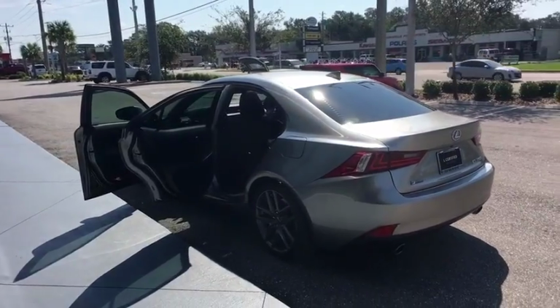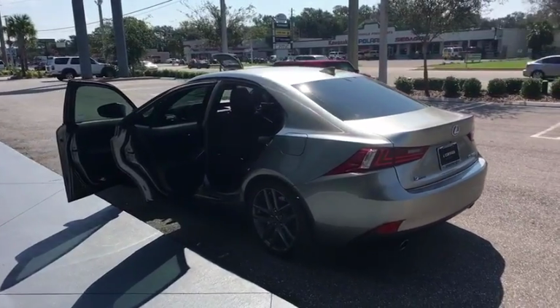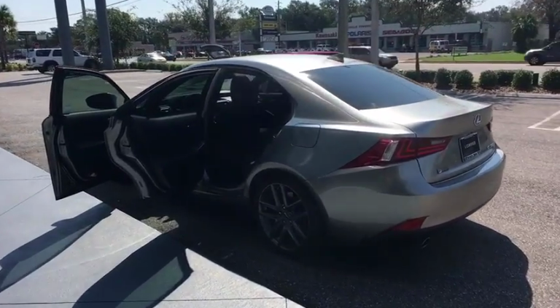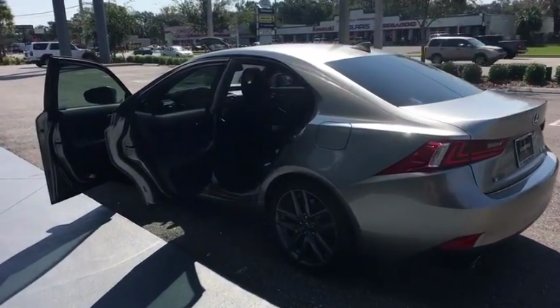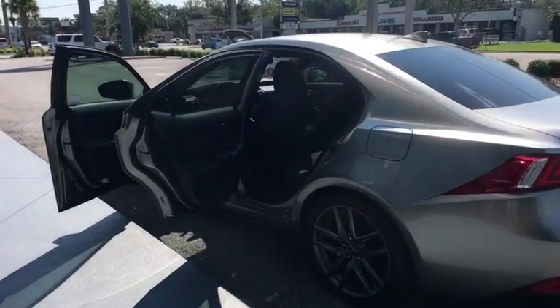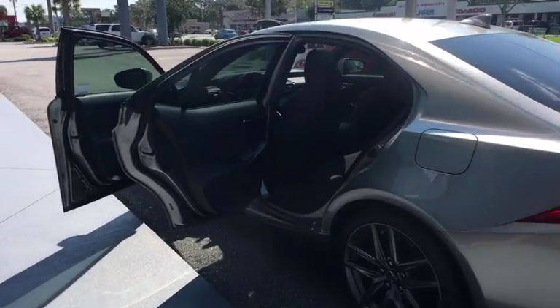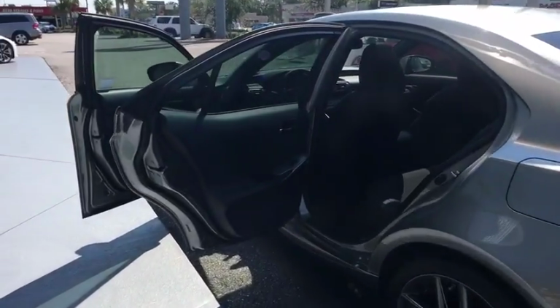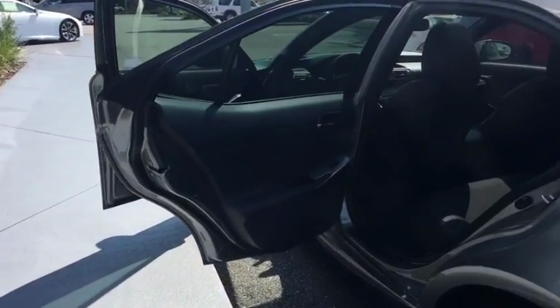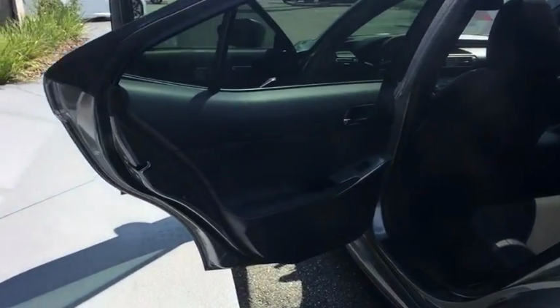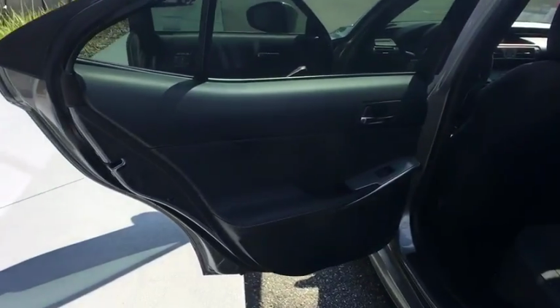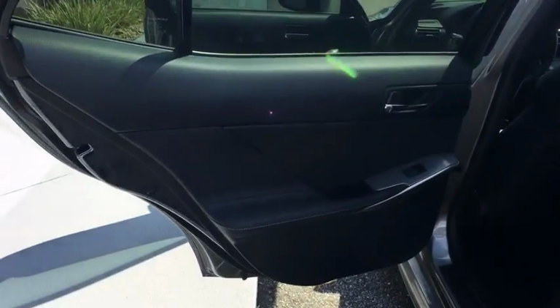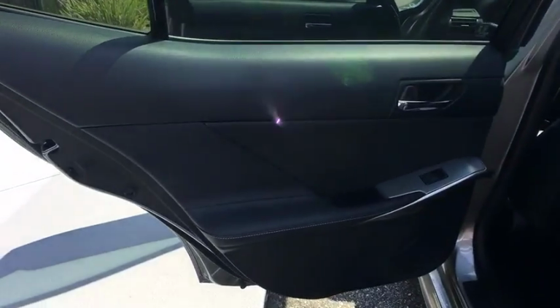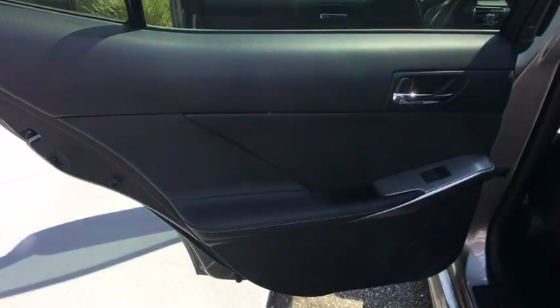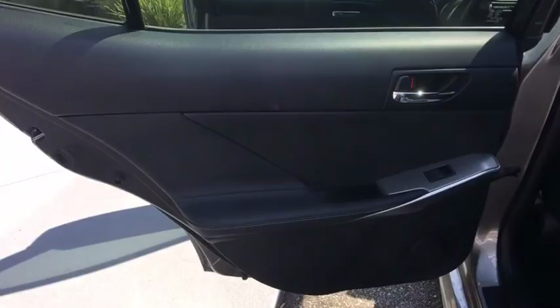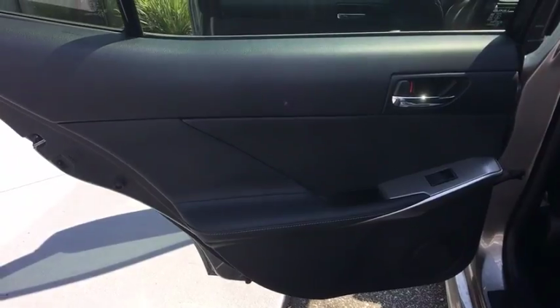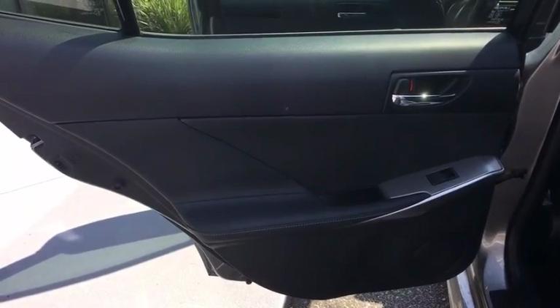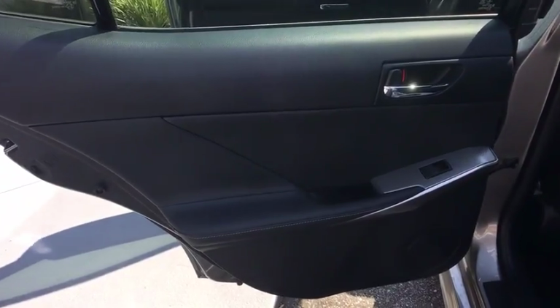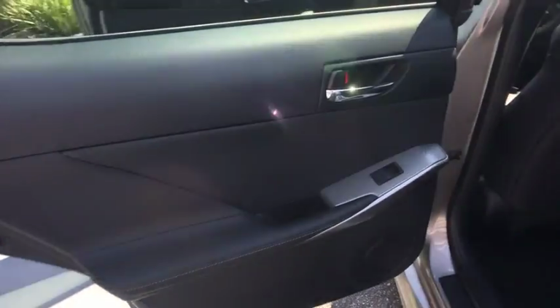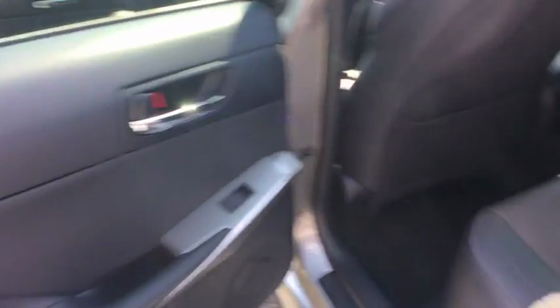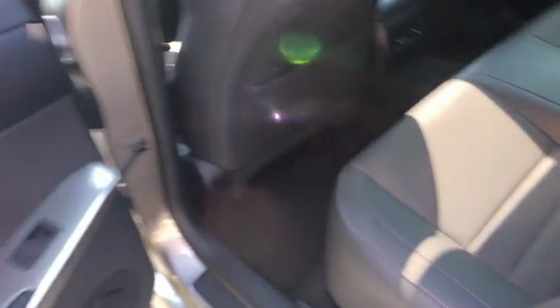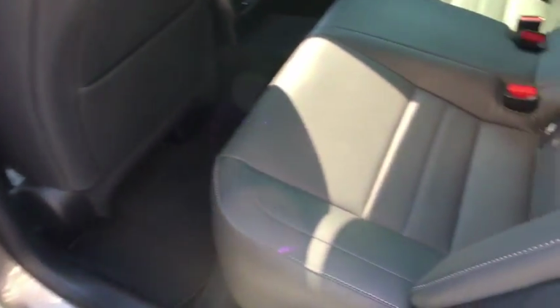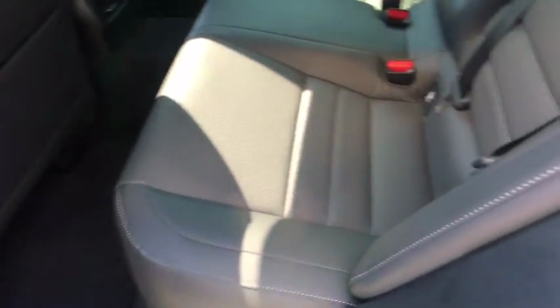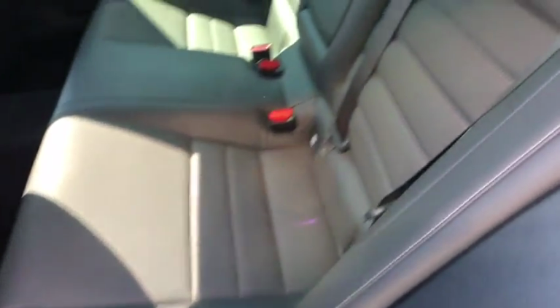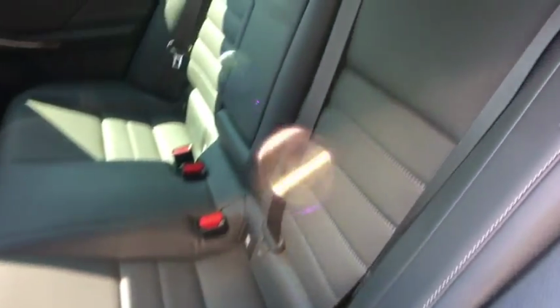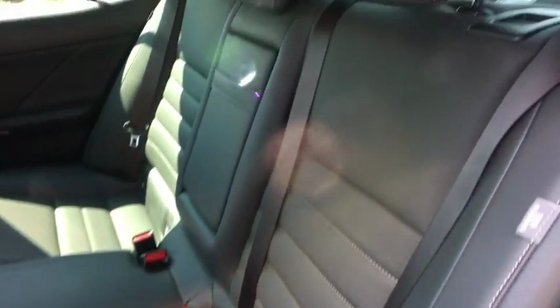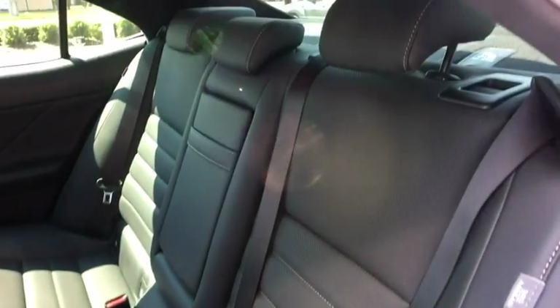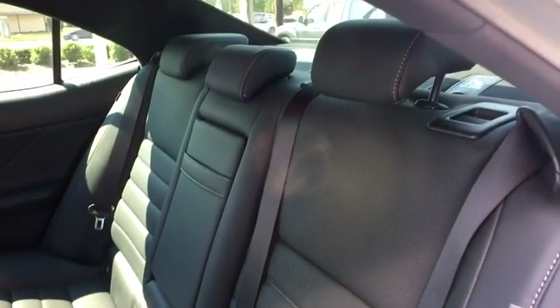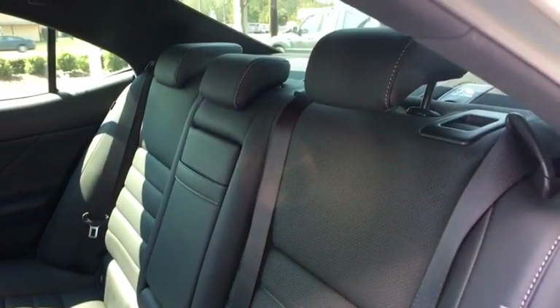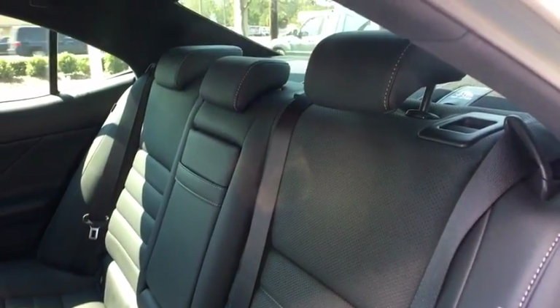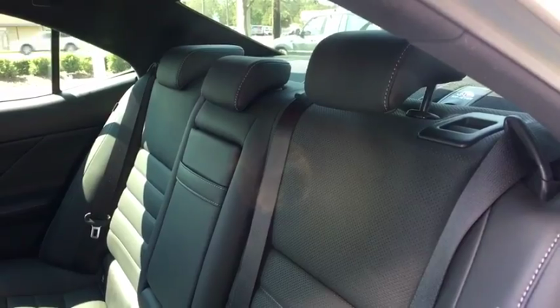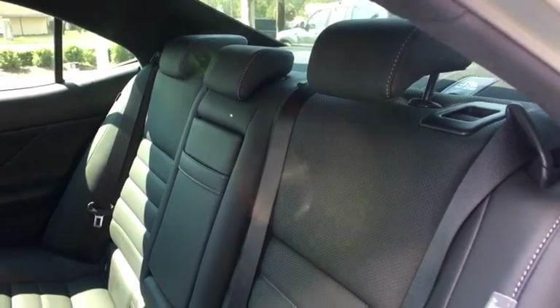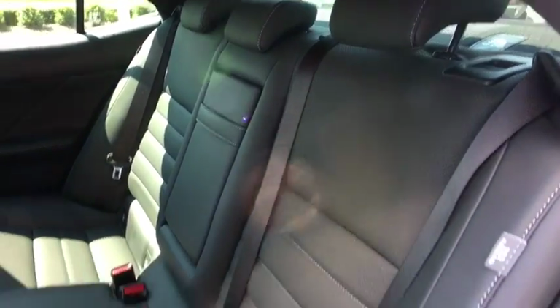Power passenger seat, traction control, steering wheel audio controls, keyless entry, stability control, anti-lock braking system, leather wrapped steering wheel, Bluetooth, power steering.